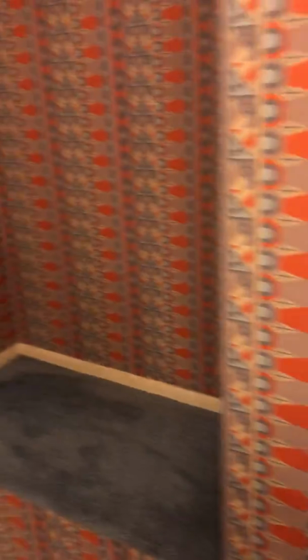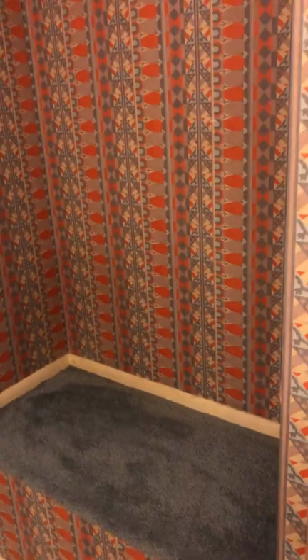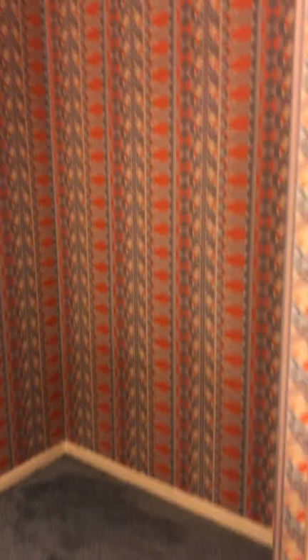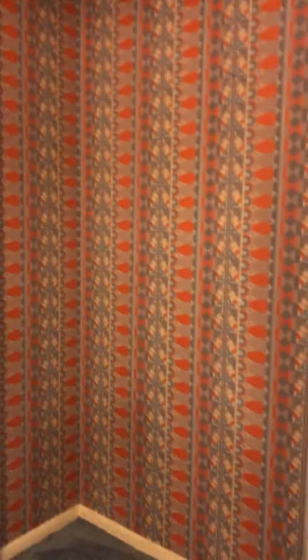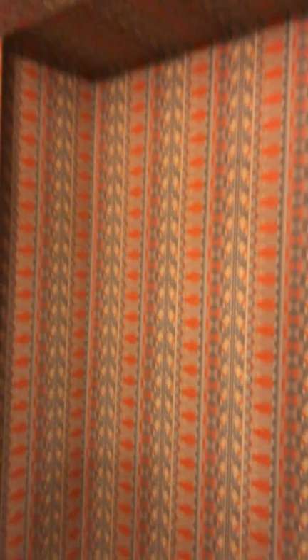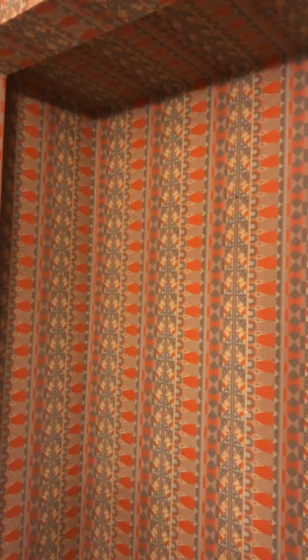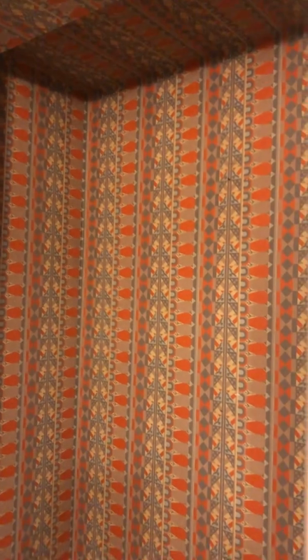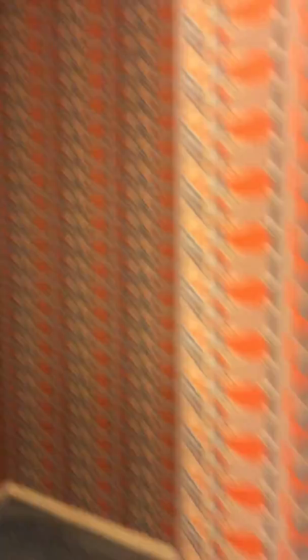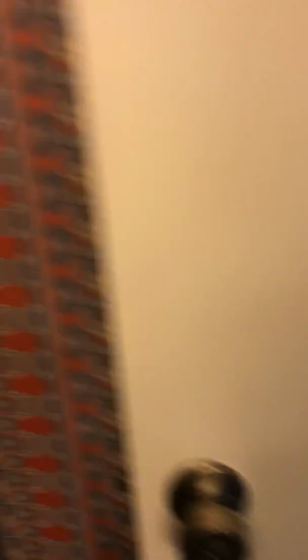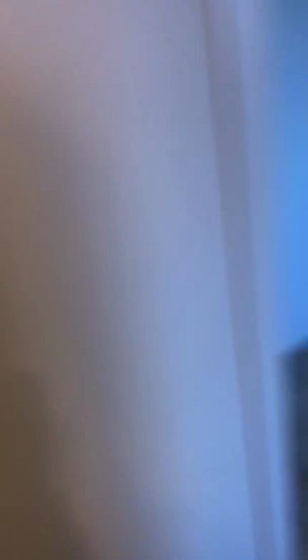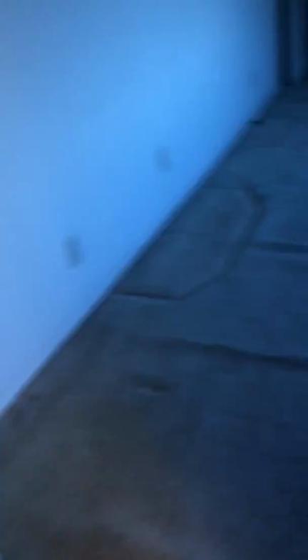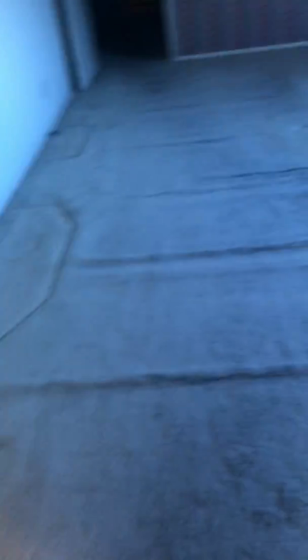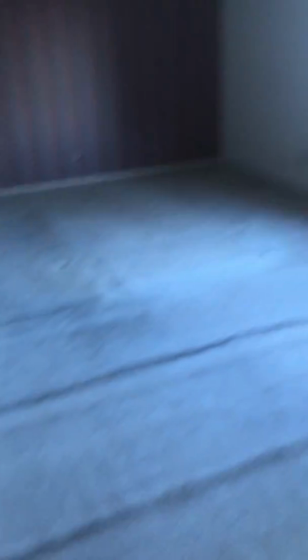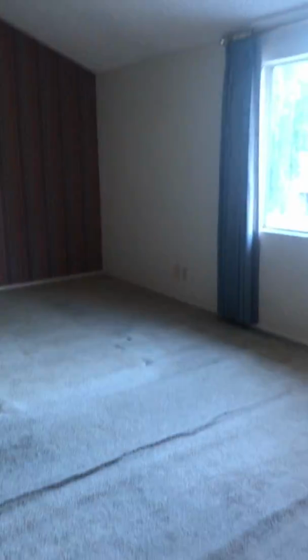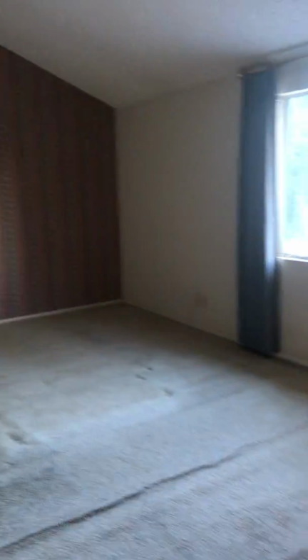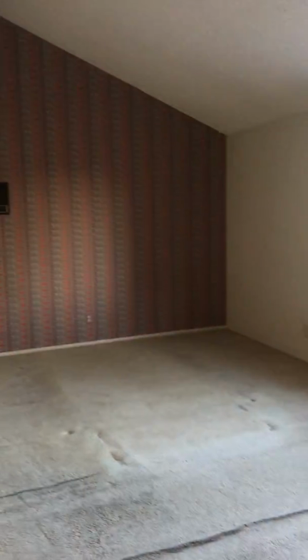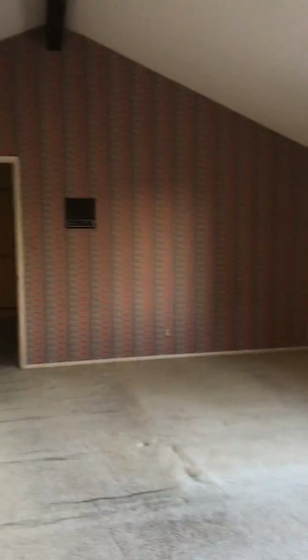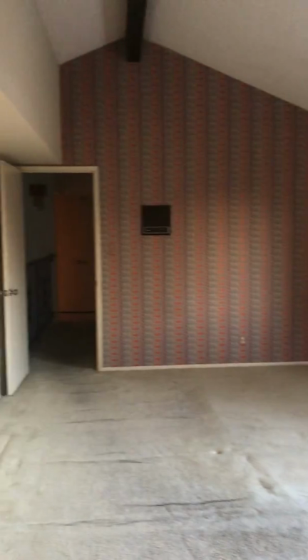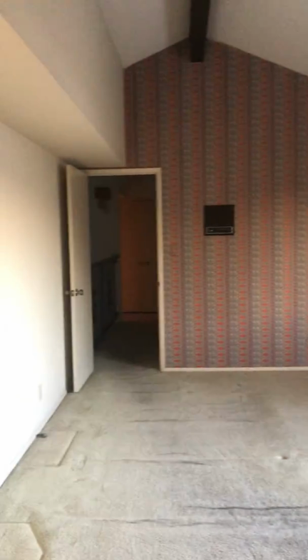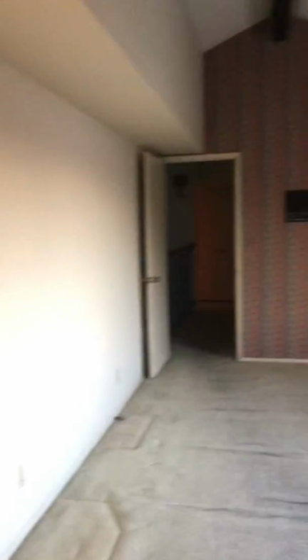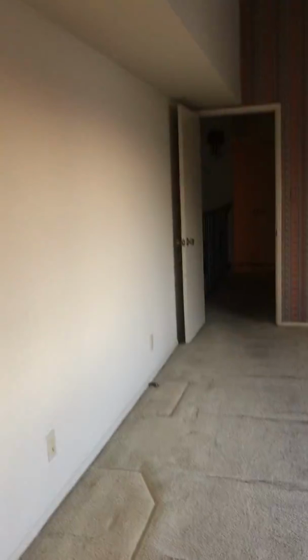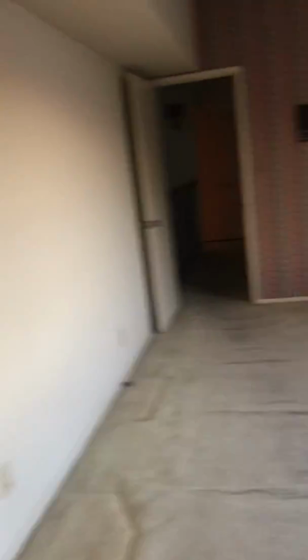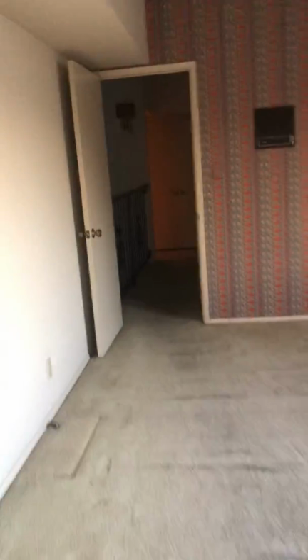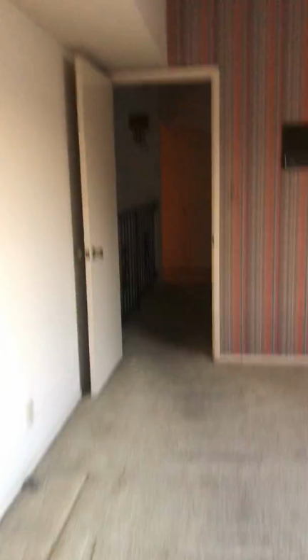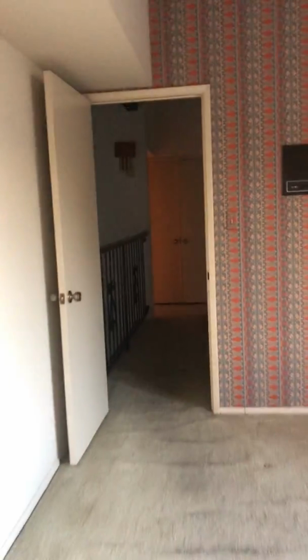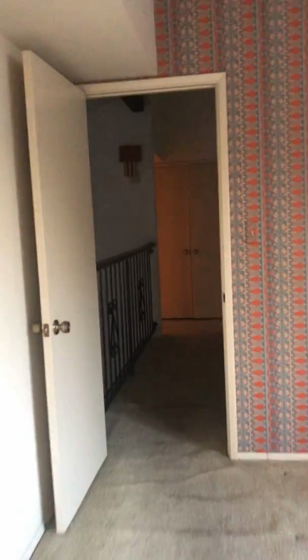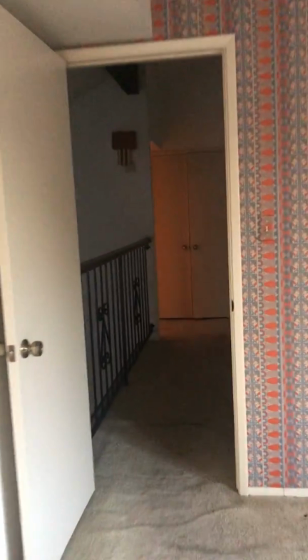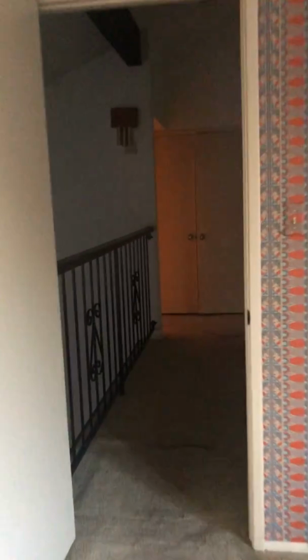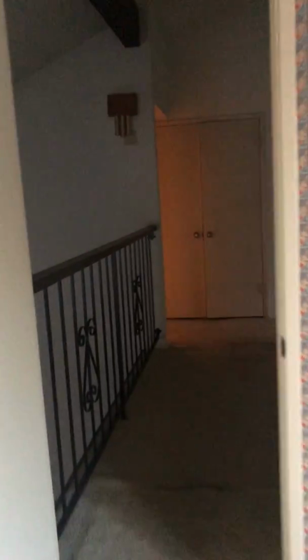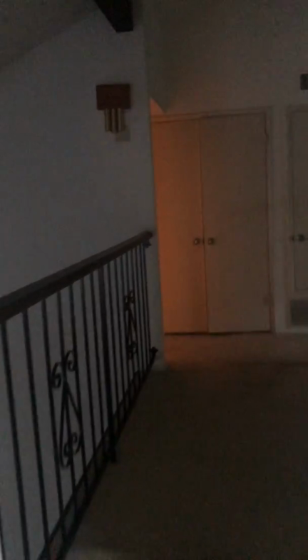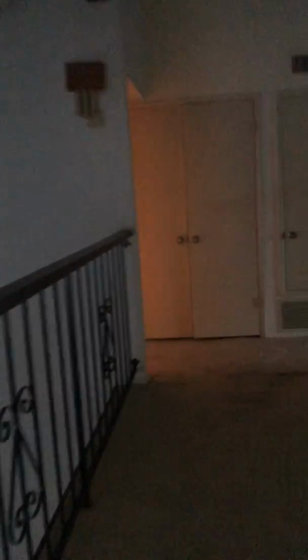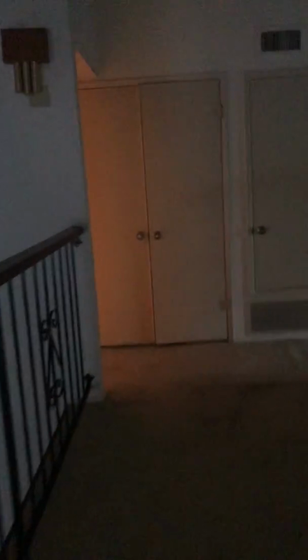Looks like they had converted that at some point. Here's a view of this large room up here — let's walk back towards the hallway and go to the catwalk.